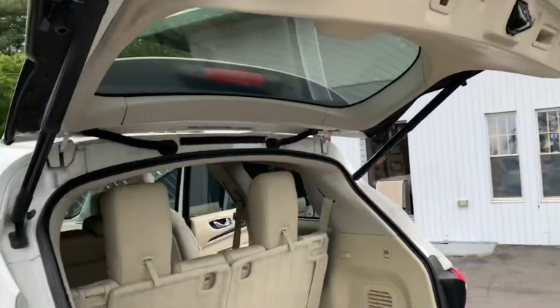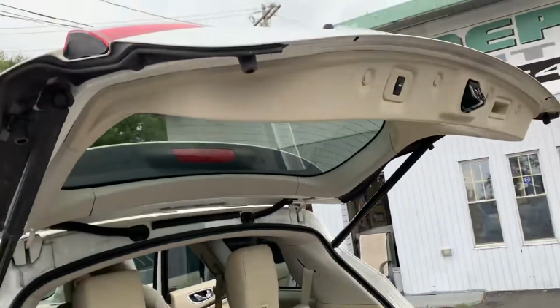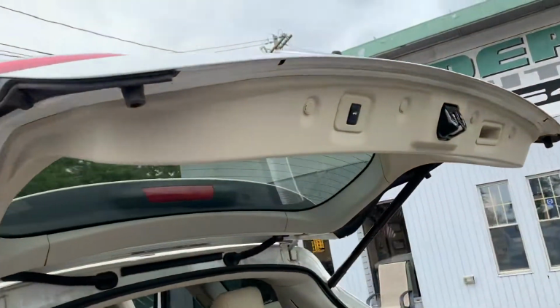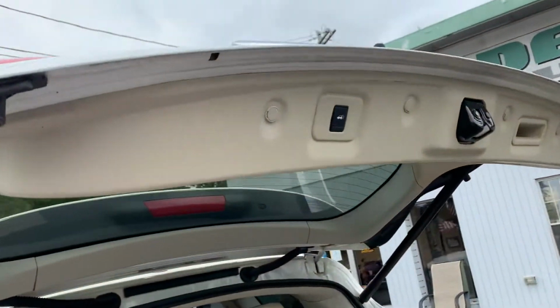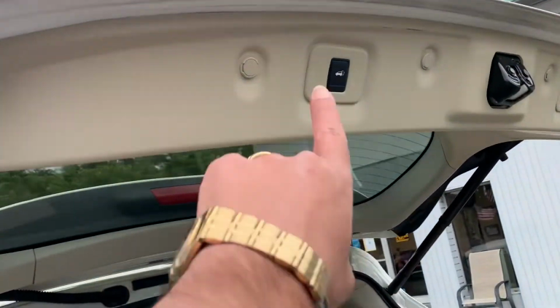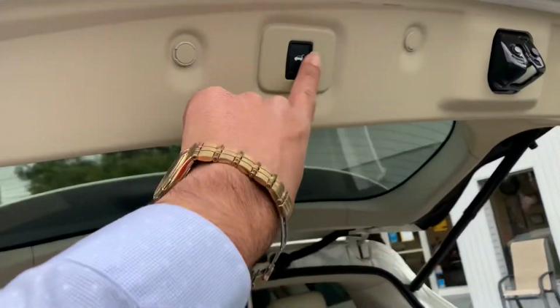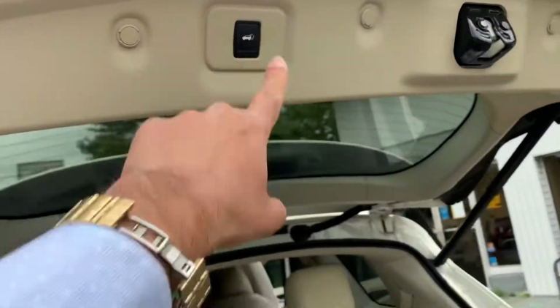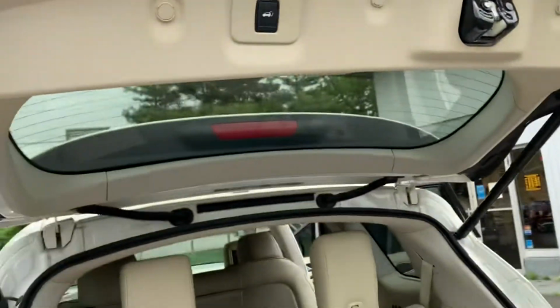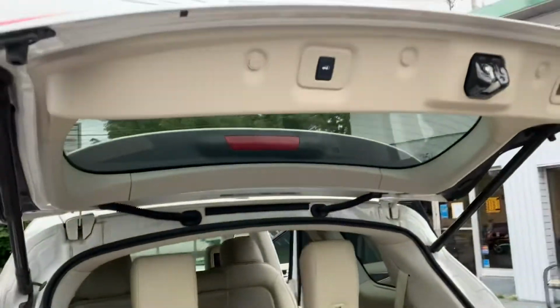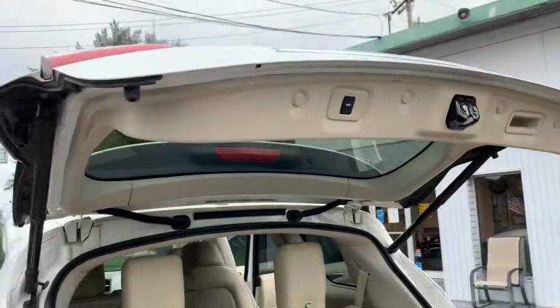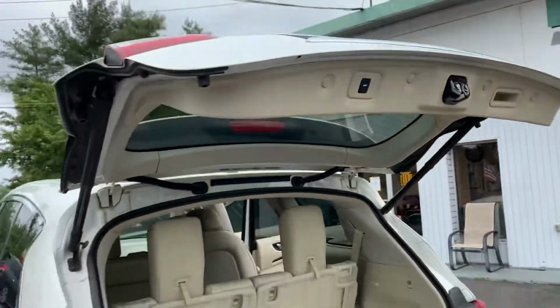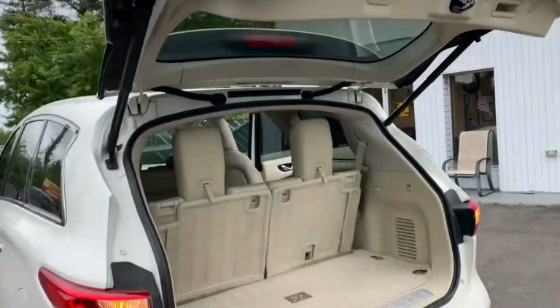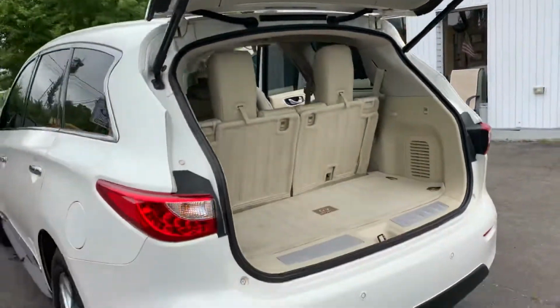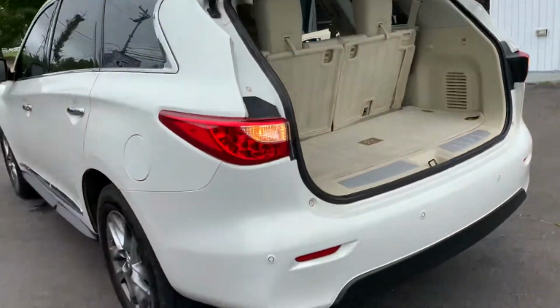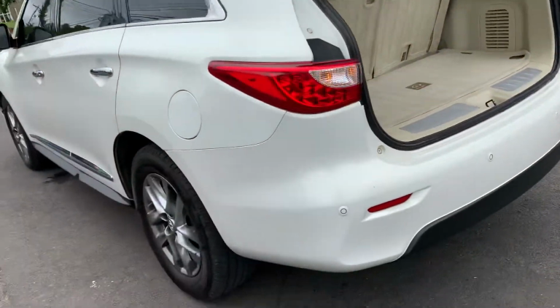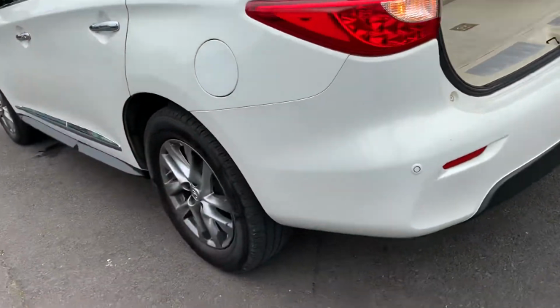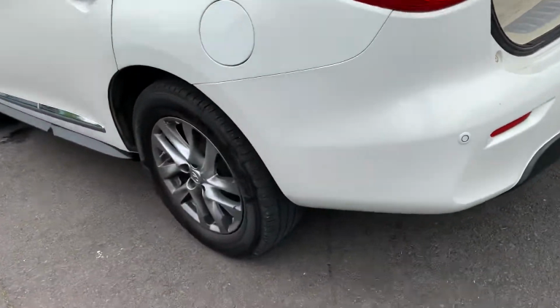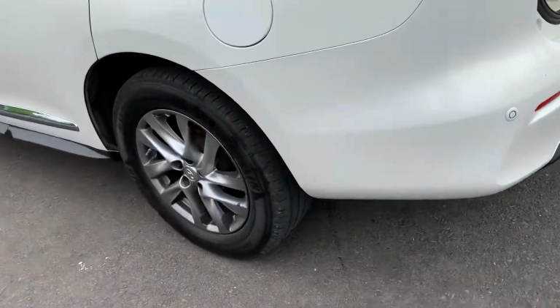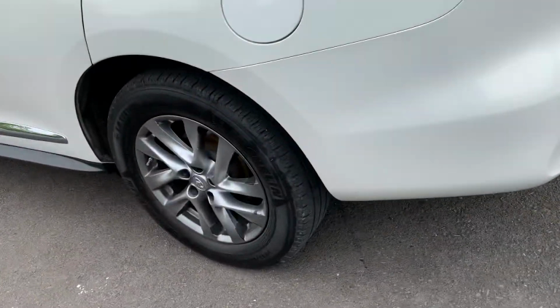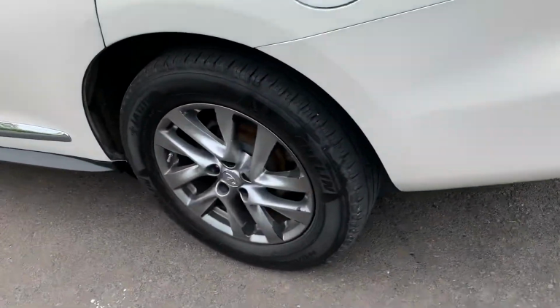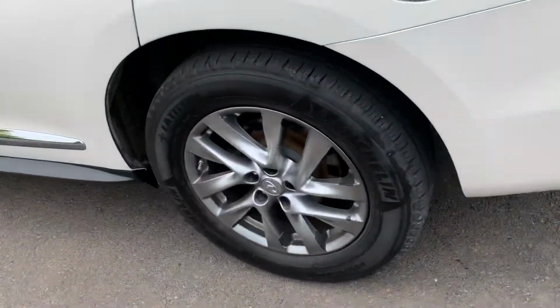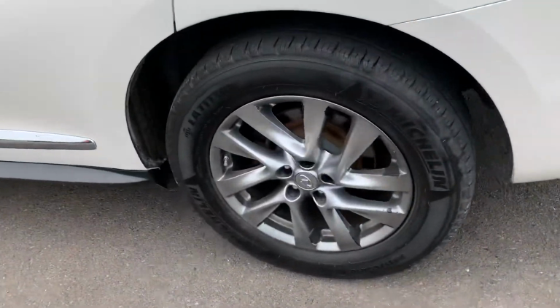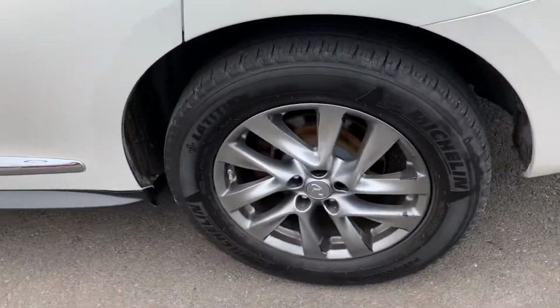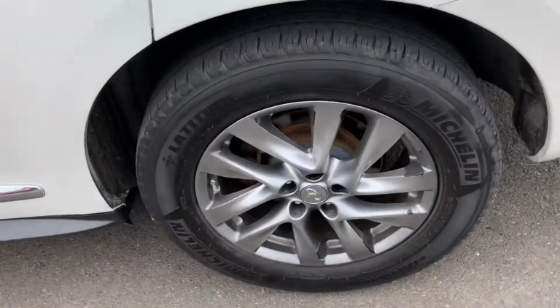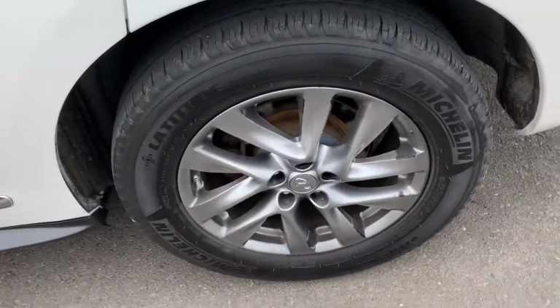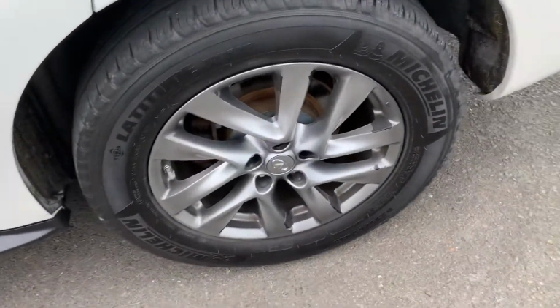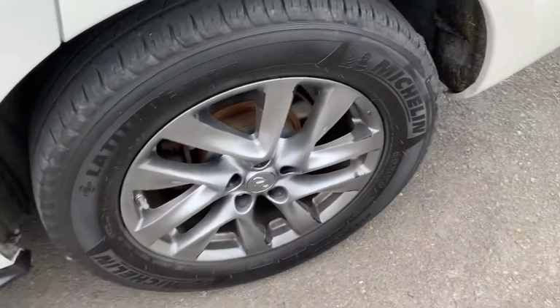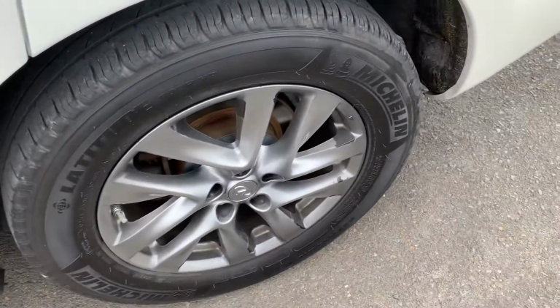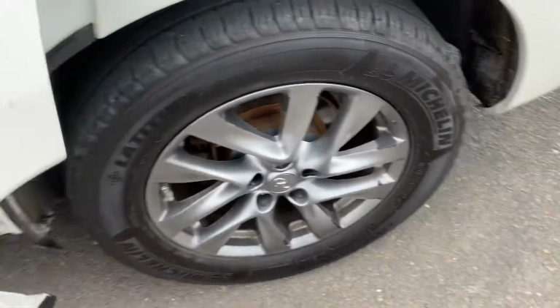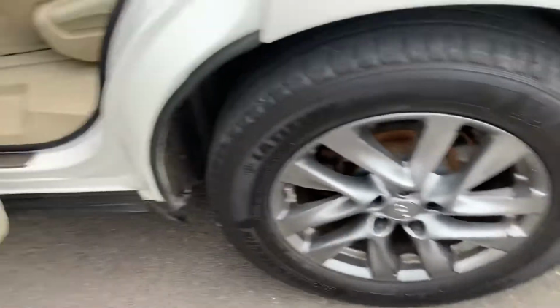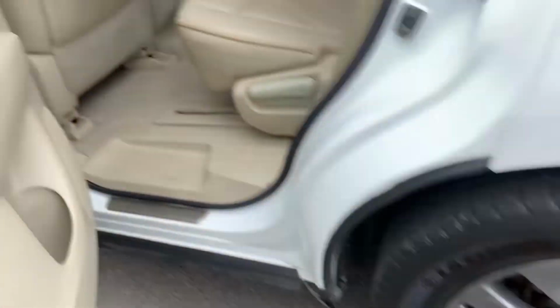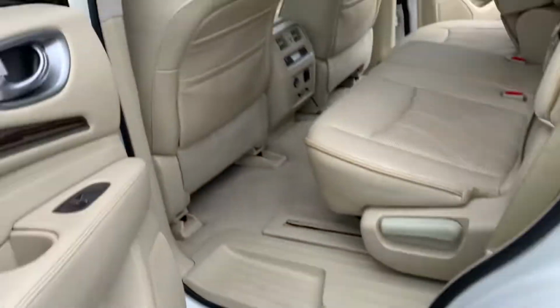Hit the button, drop that down. We got the Michelin tires, the Infiniti rims.